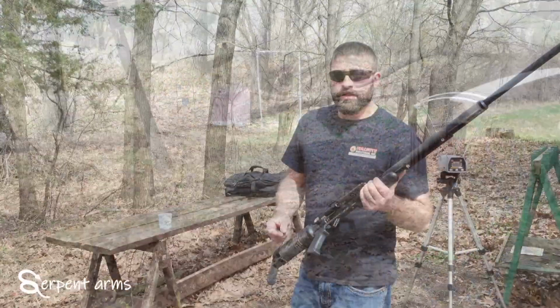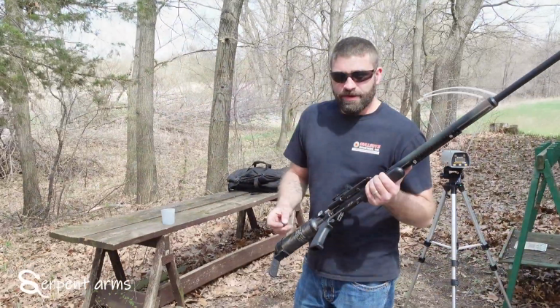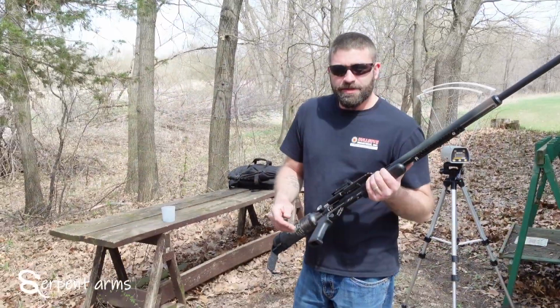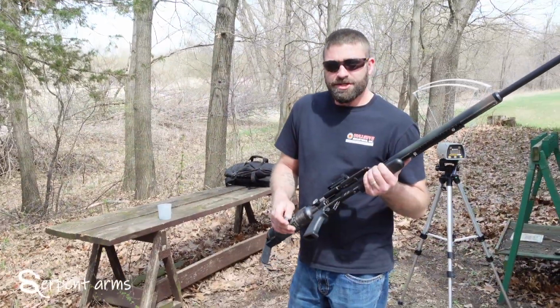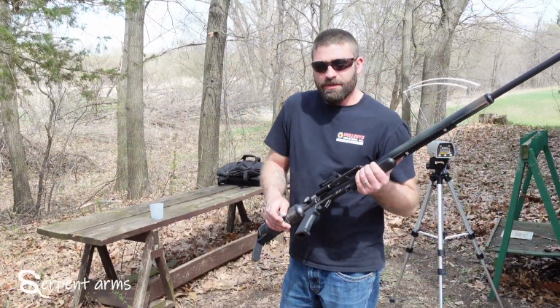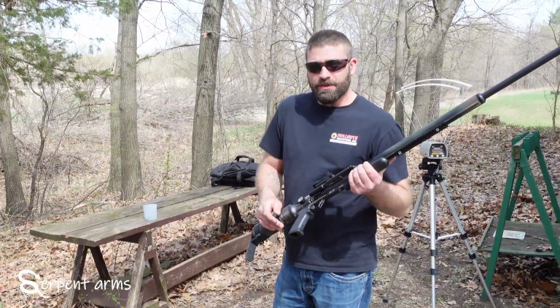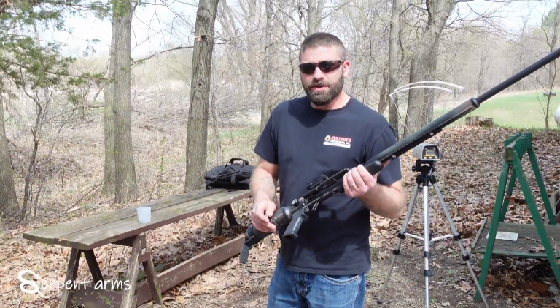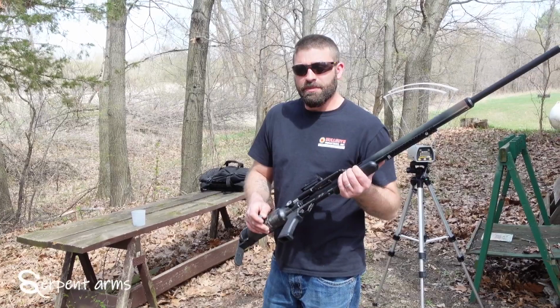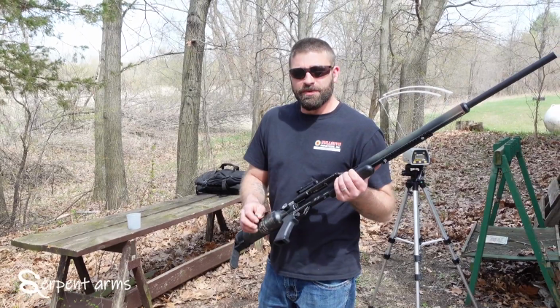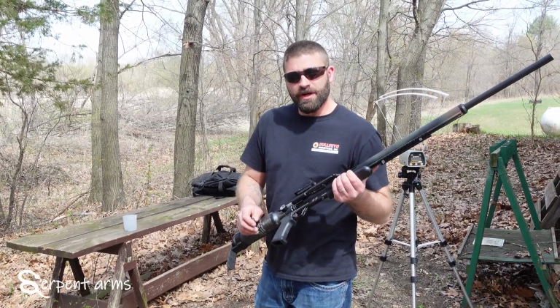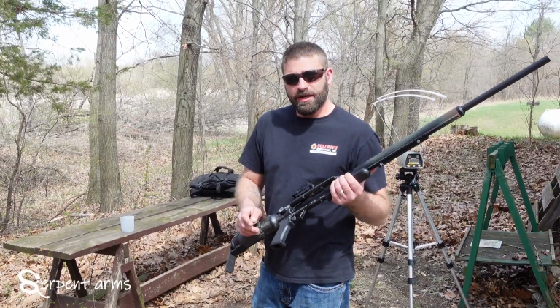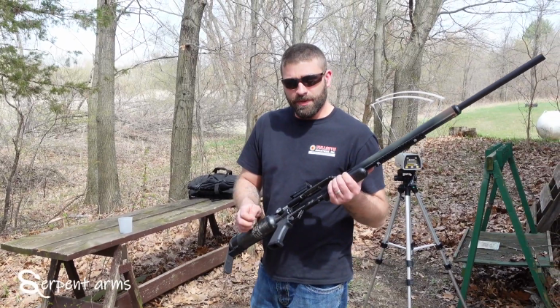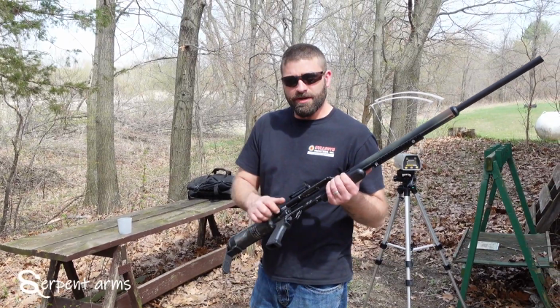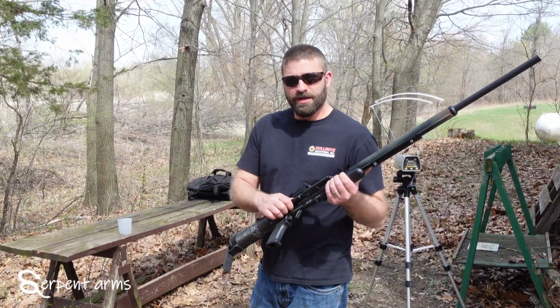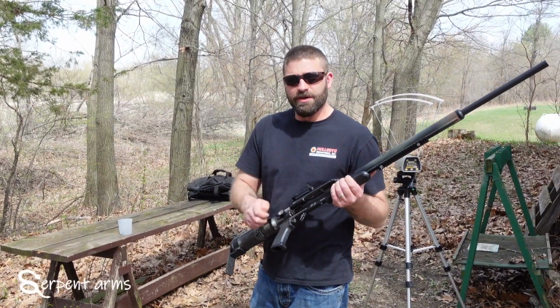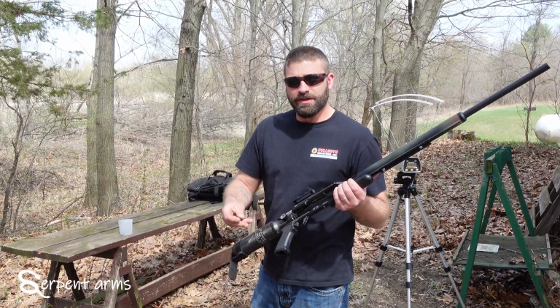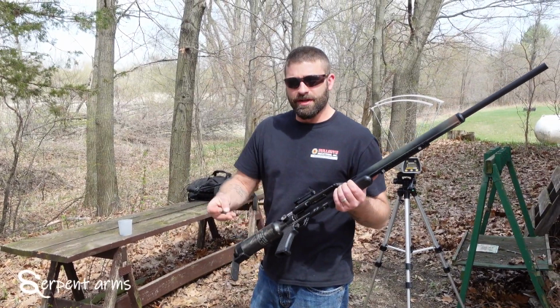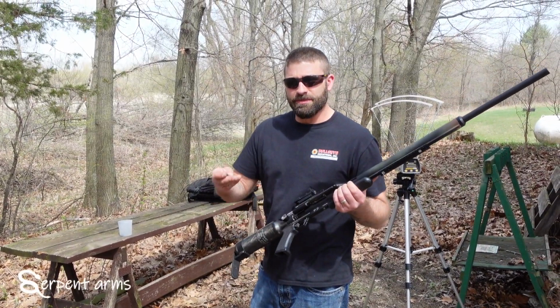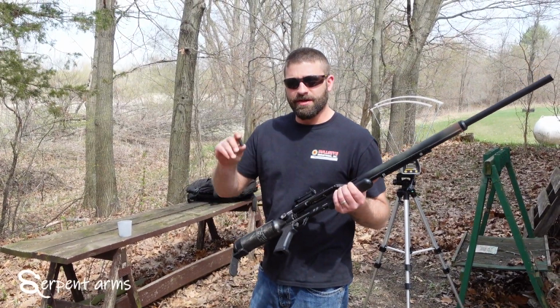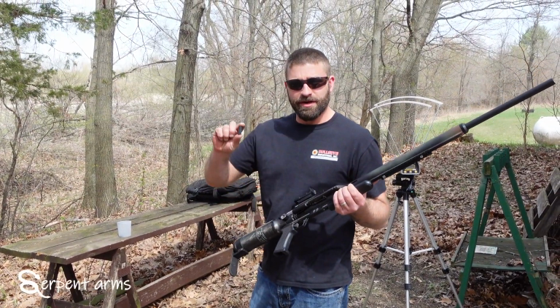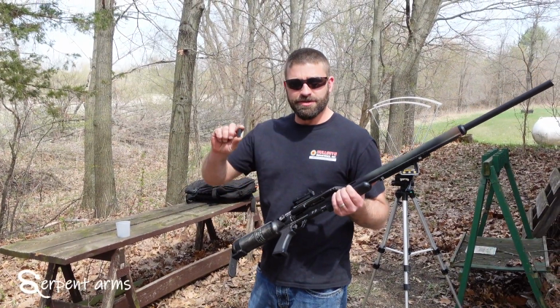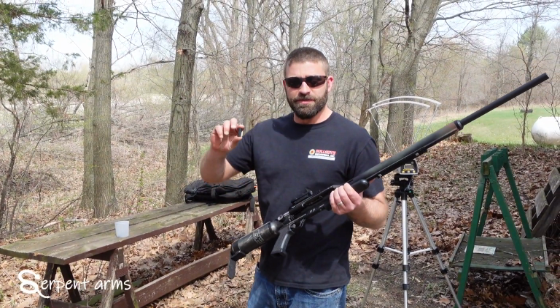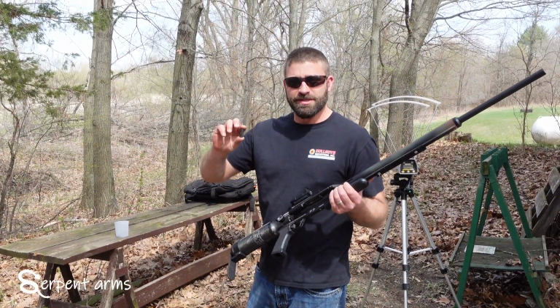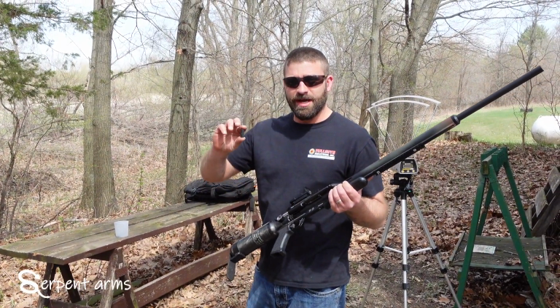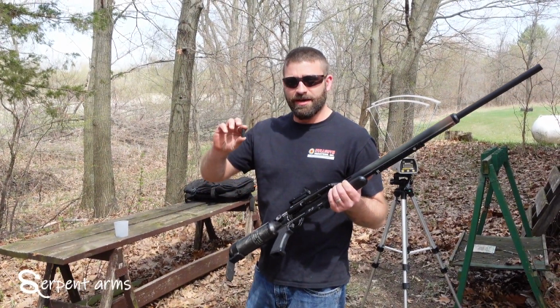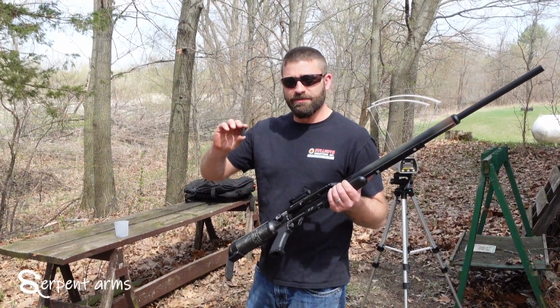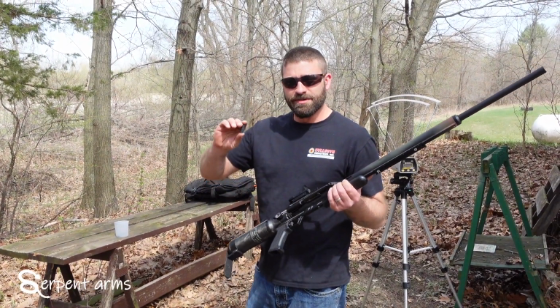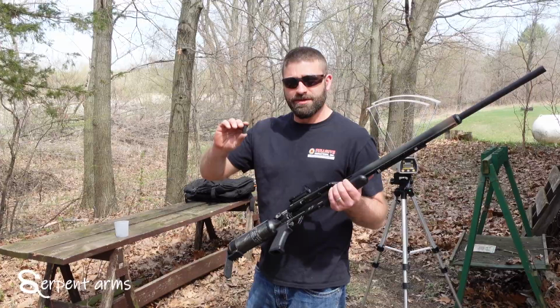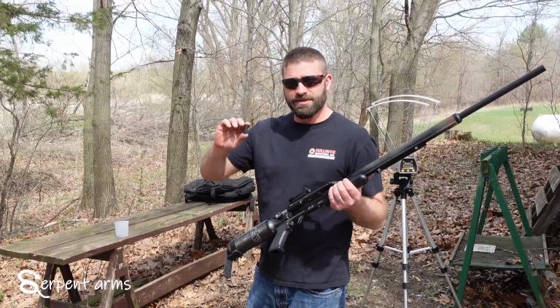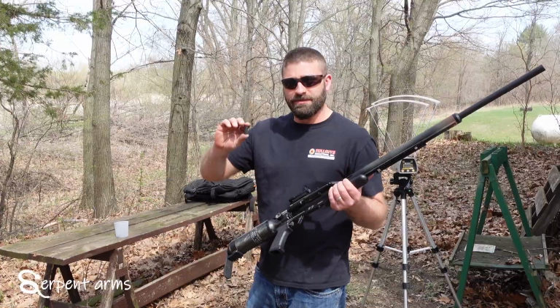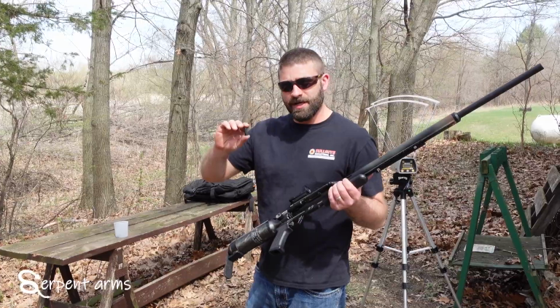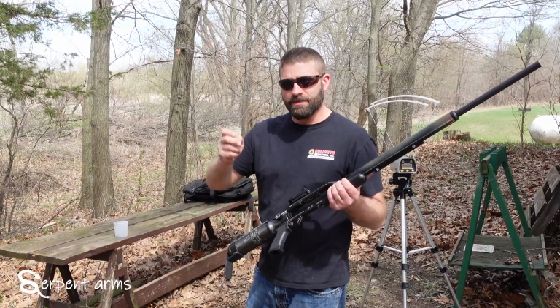For this shot we will show you the pattern we're getting at 20 yards again with the custom Rattler cartridge for a stock Air Force Texan .50 caliber.